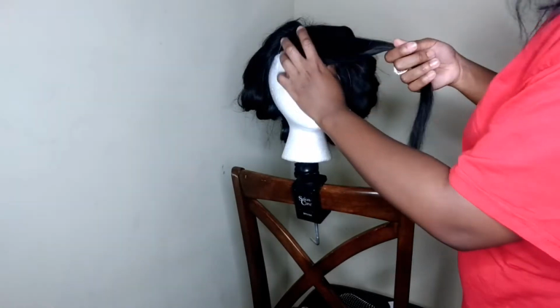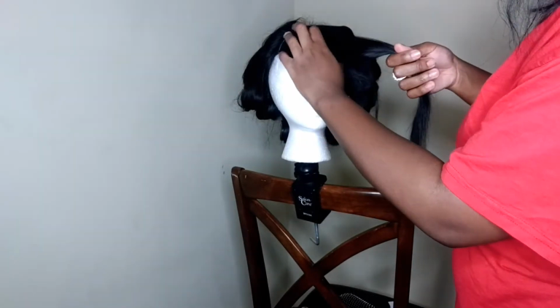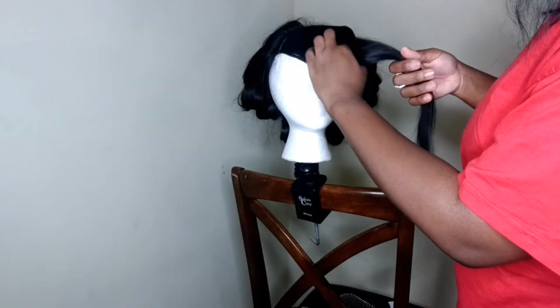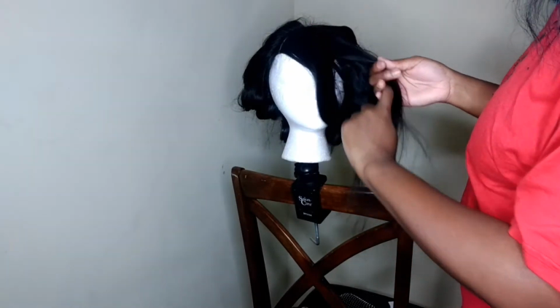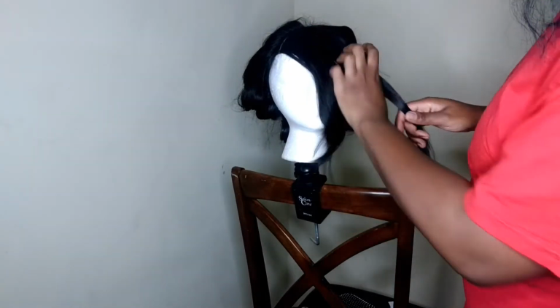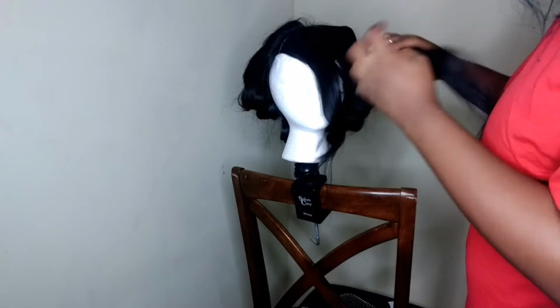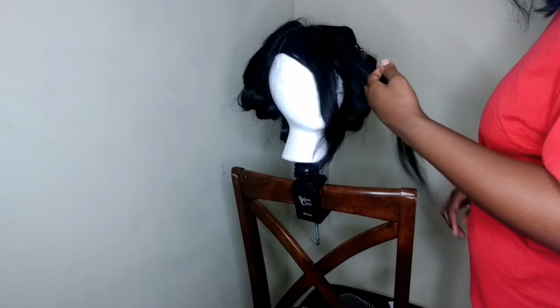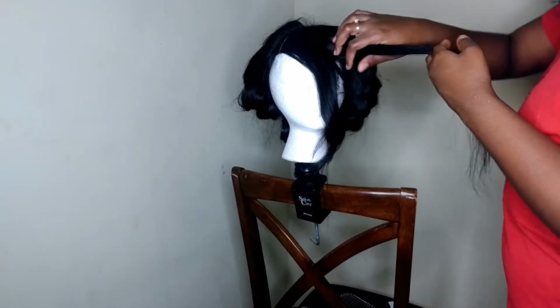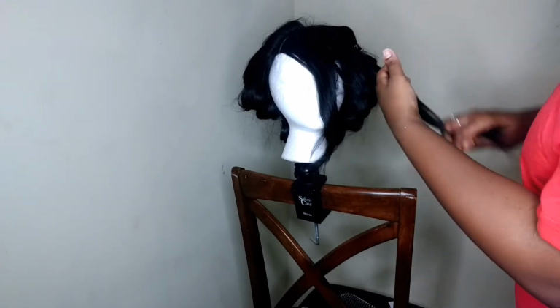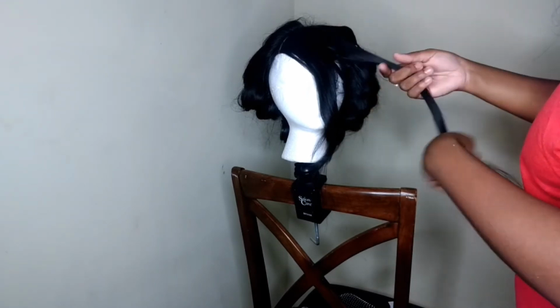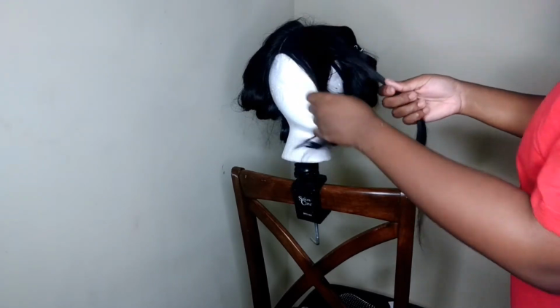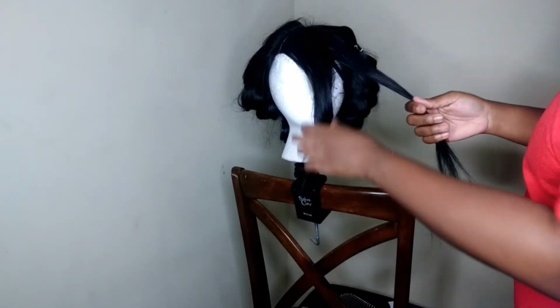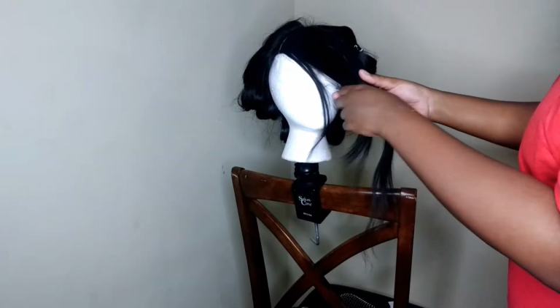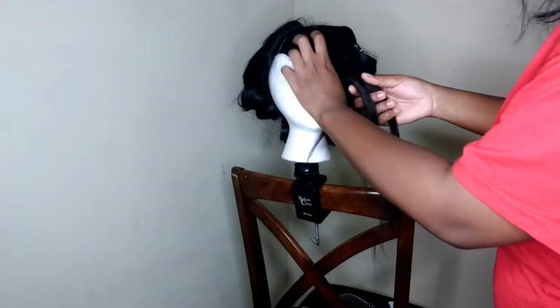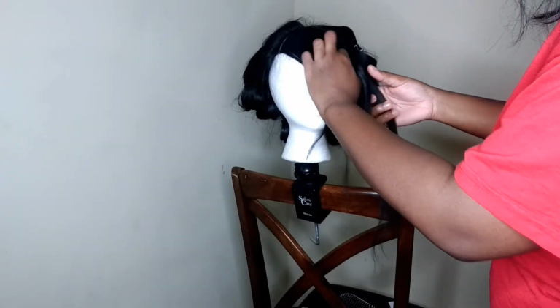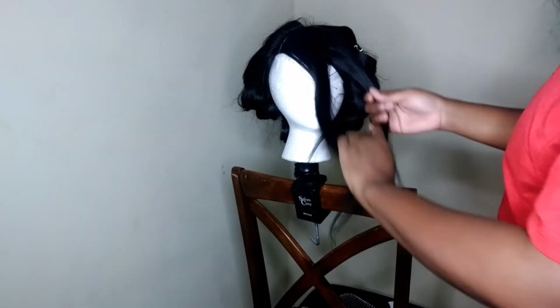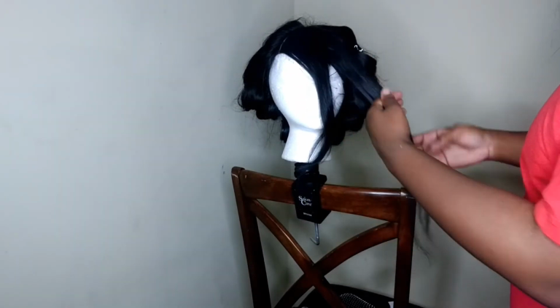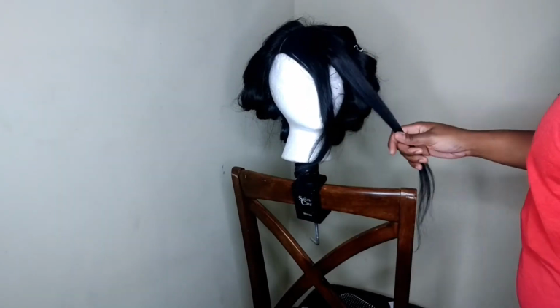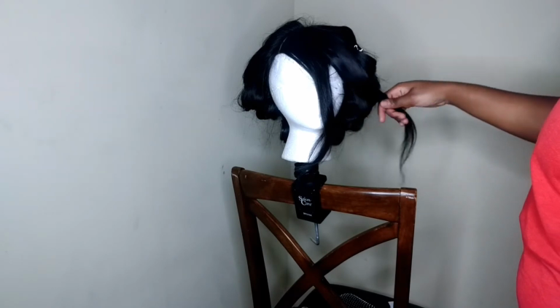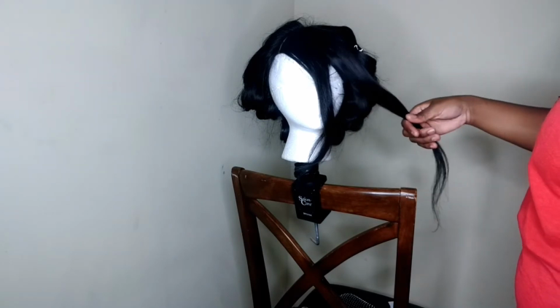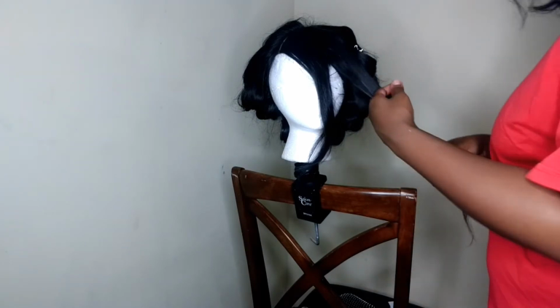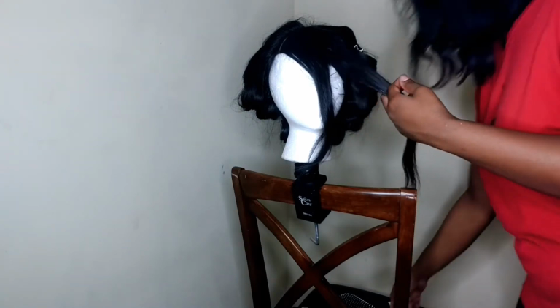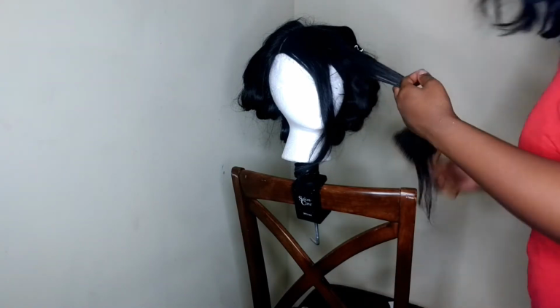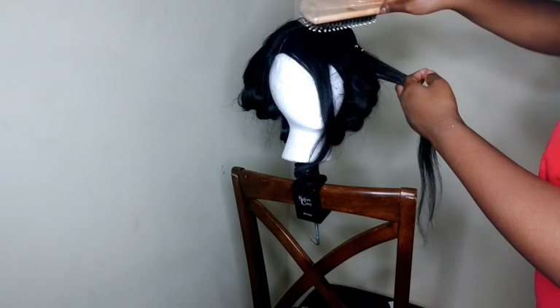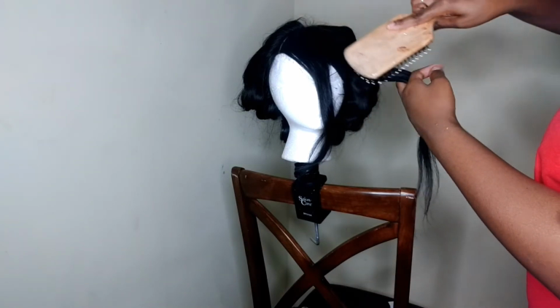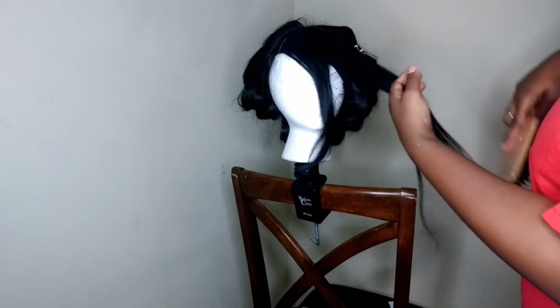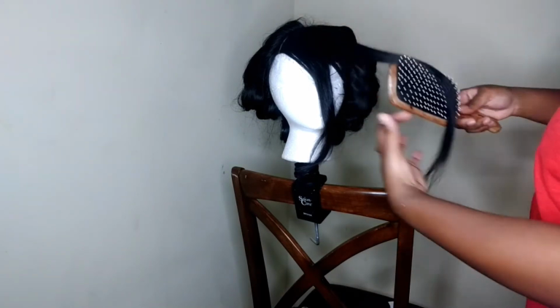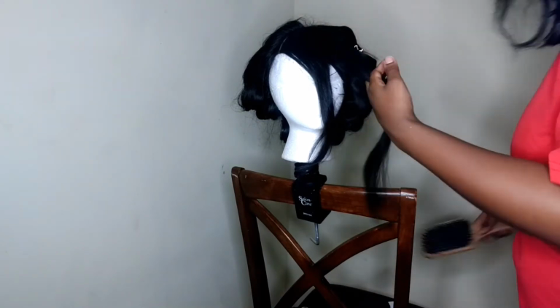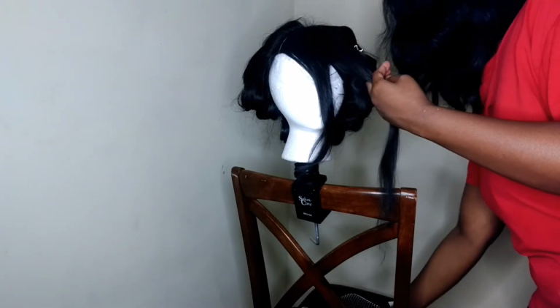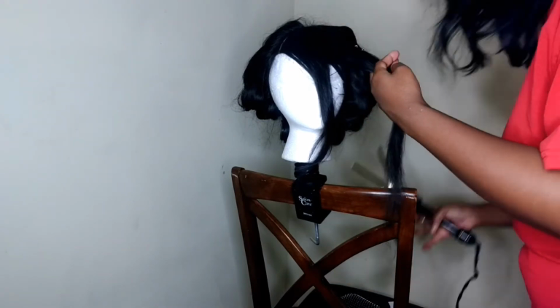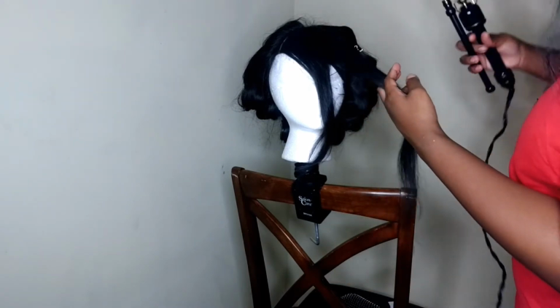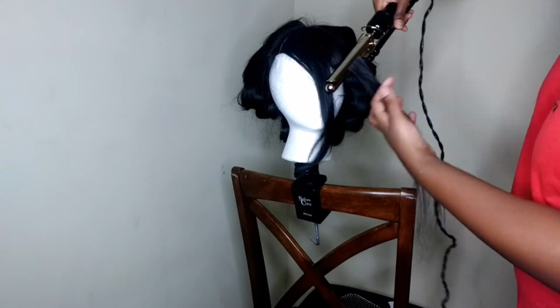Finally at the top — what I'm going to do is curl my bang going straight back. This is going to give me the volume and feathered look that I want in my bang.